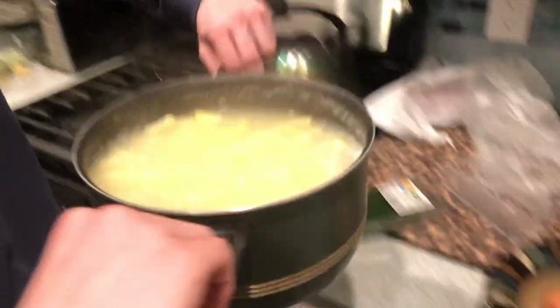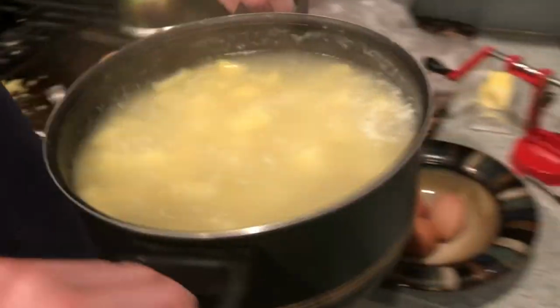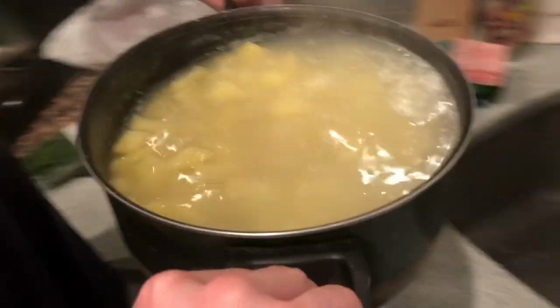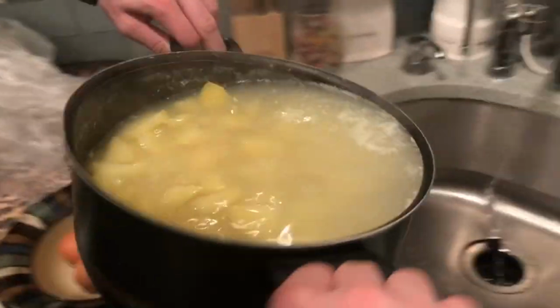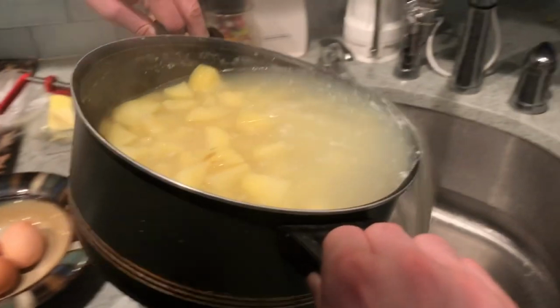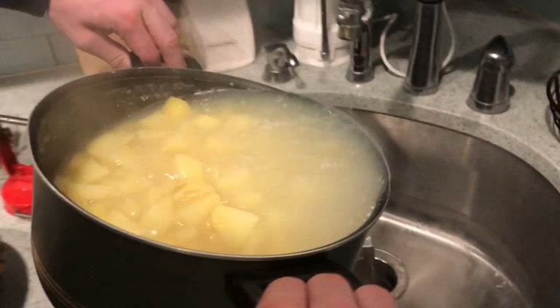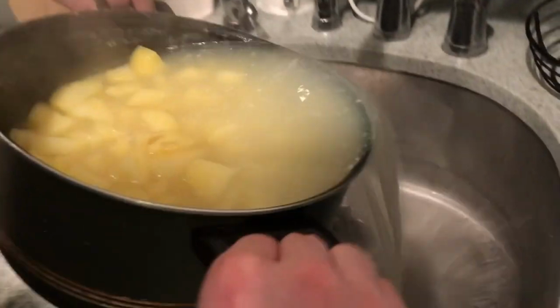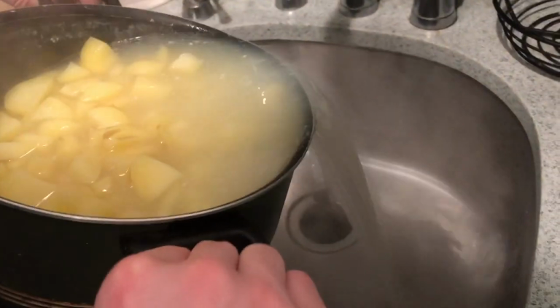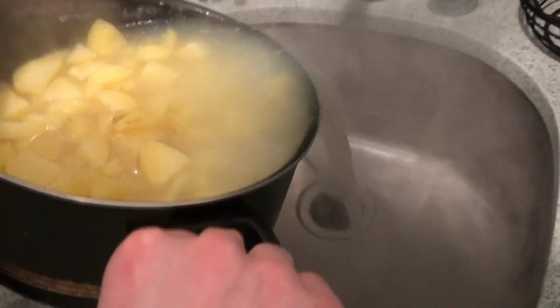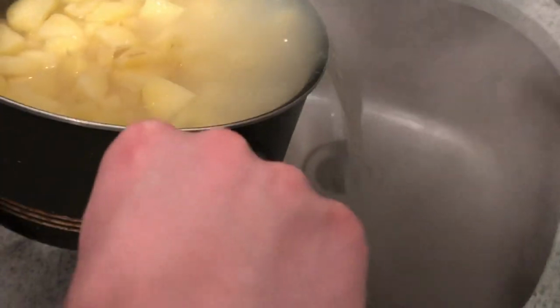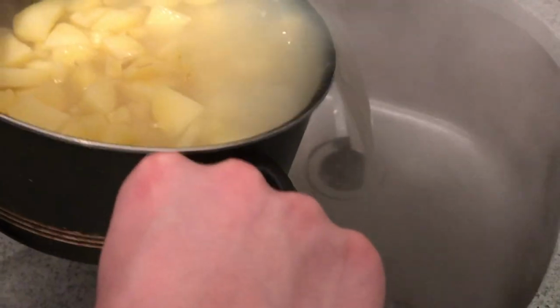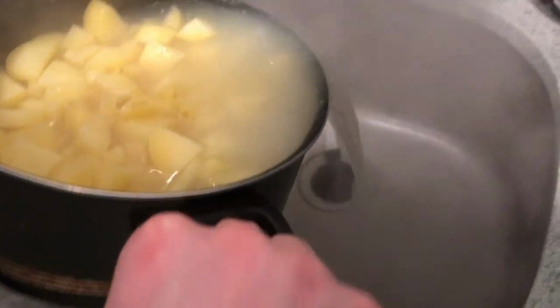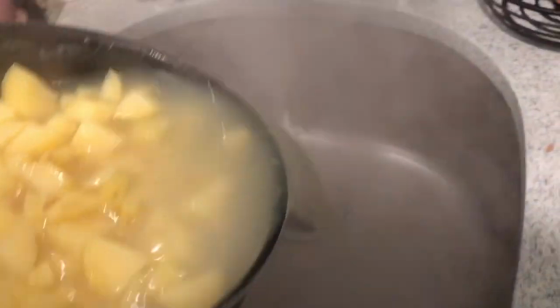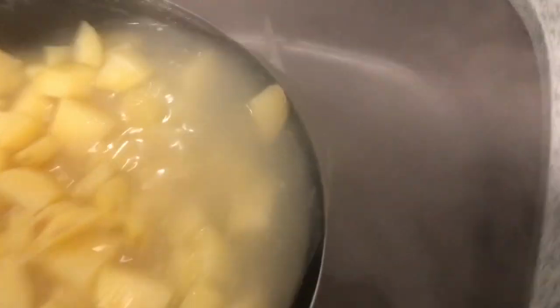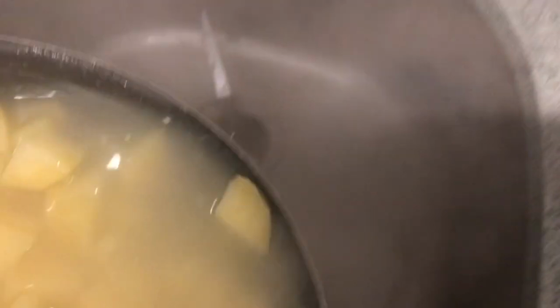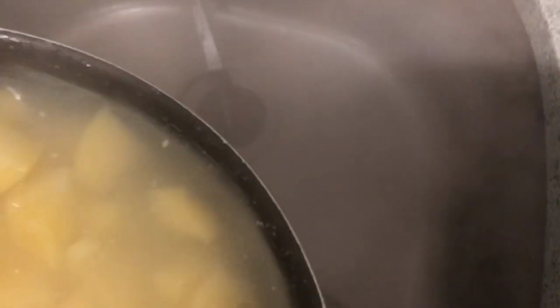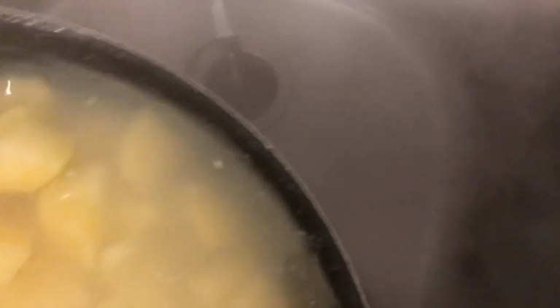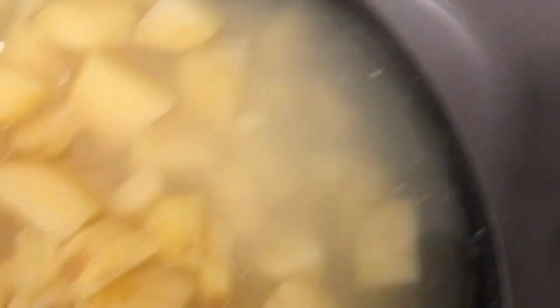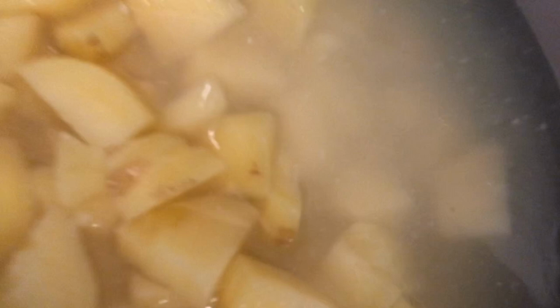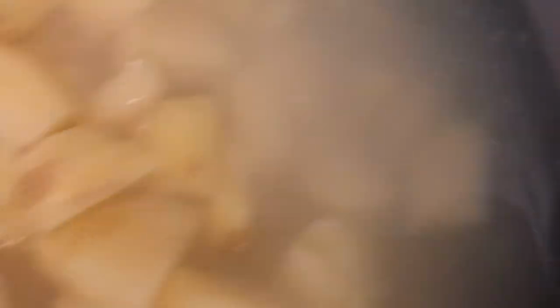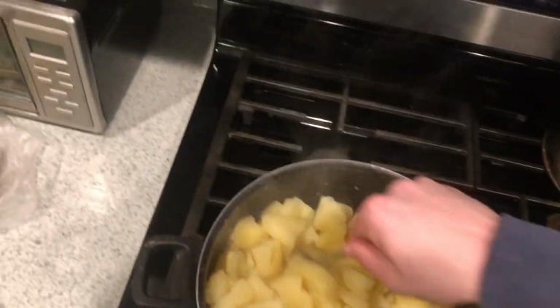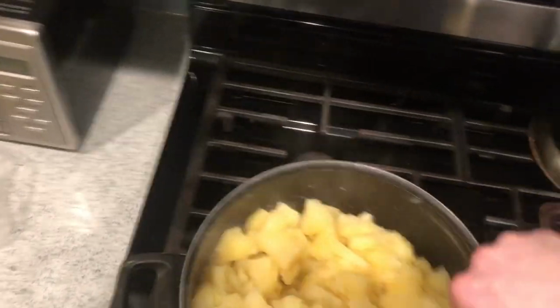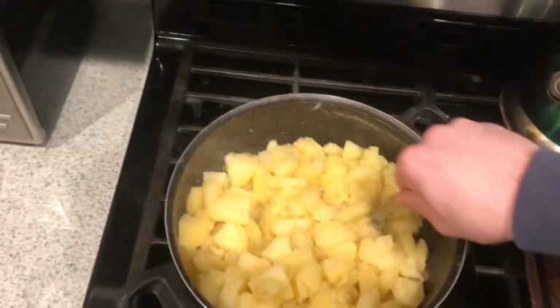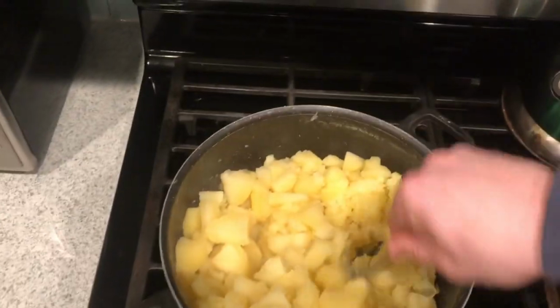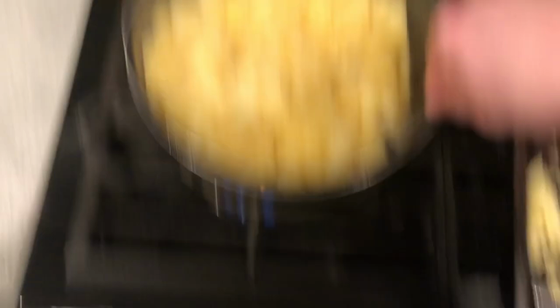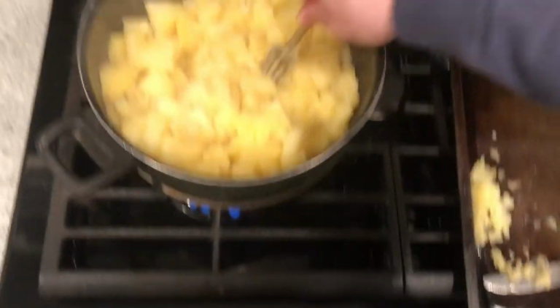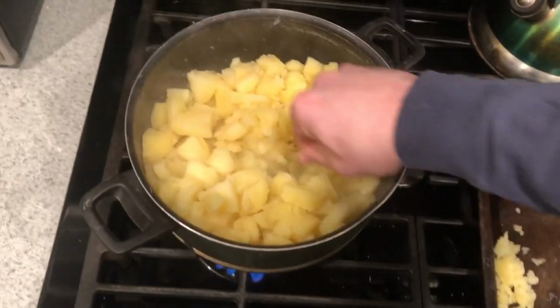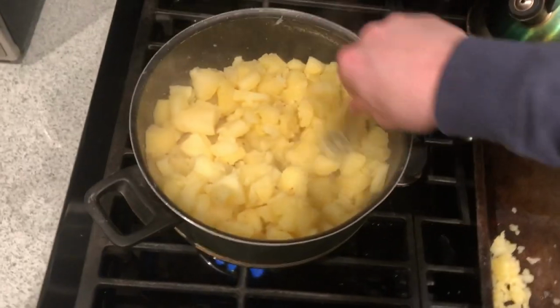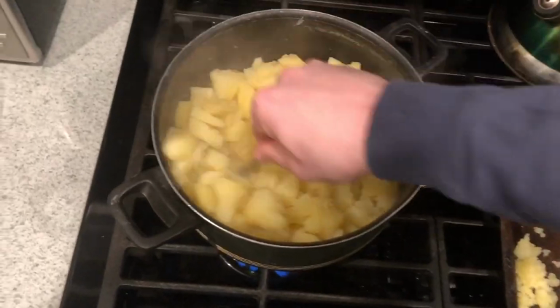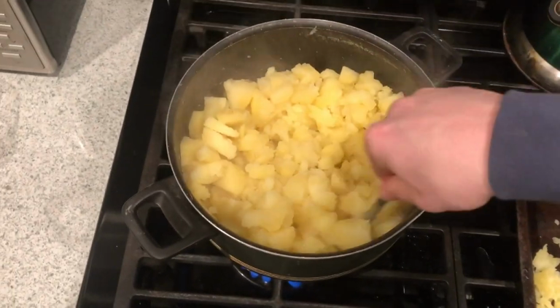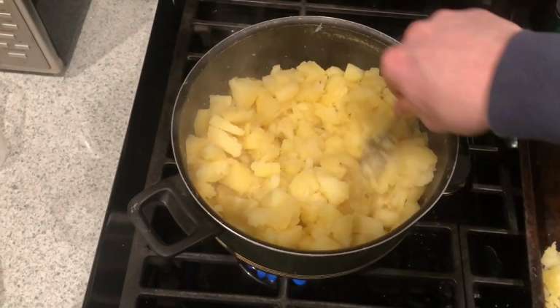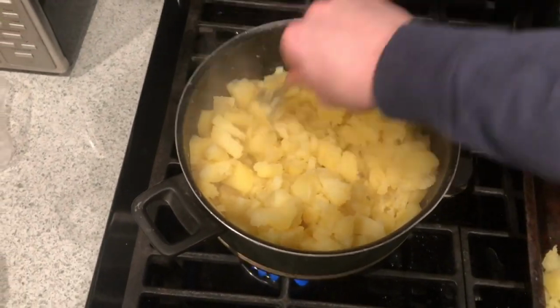Drain the water? Yeah. This way you gotta drain the water. Drain the water. Don't let any potatoes fall out though. That's innovation that excites.